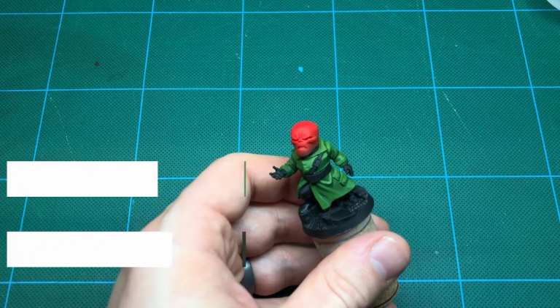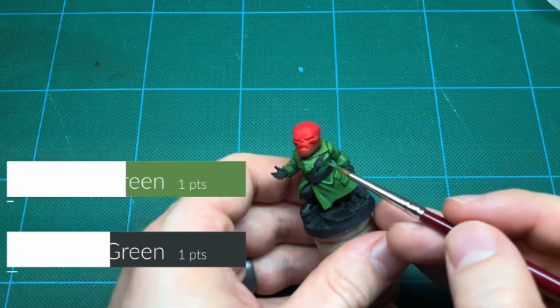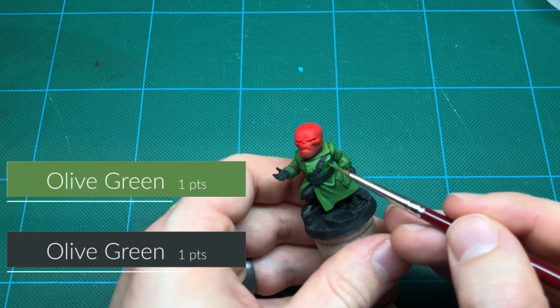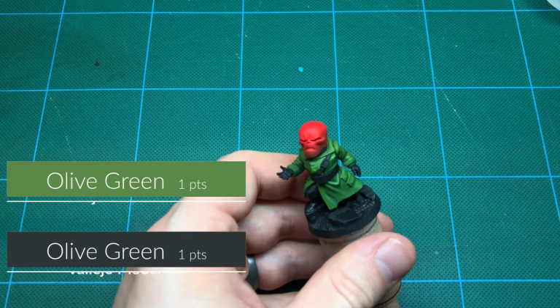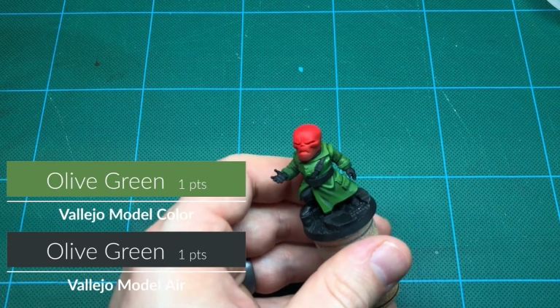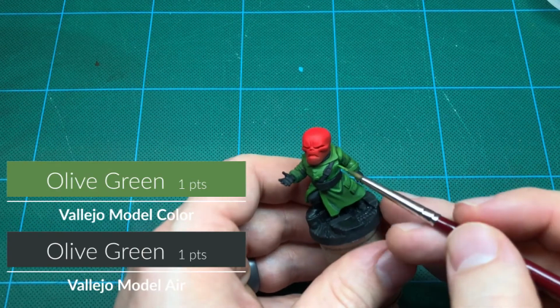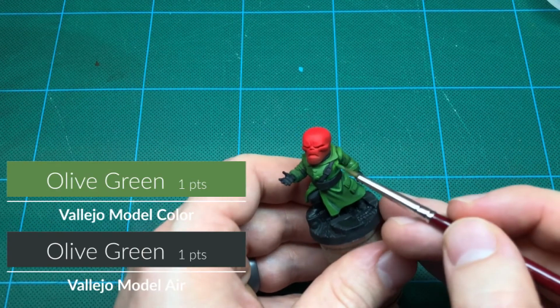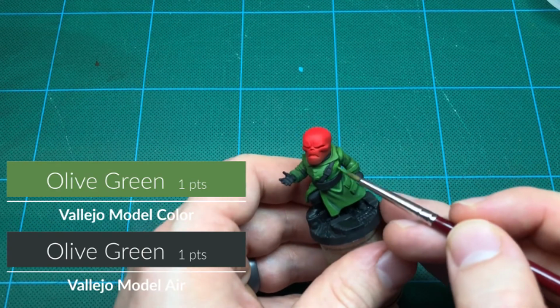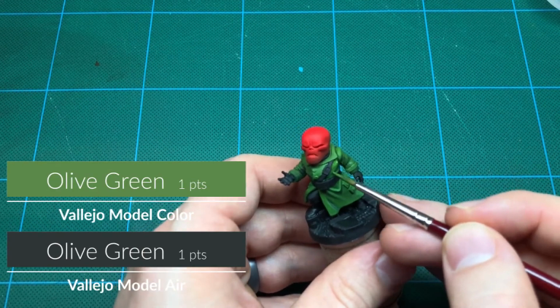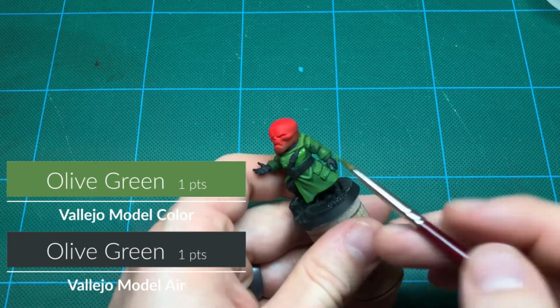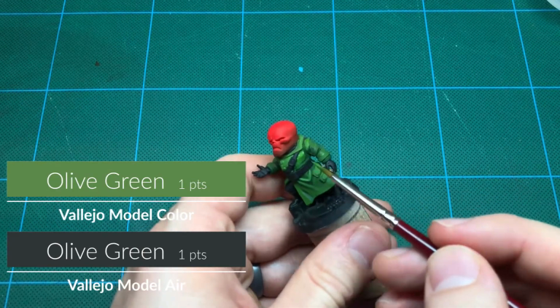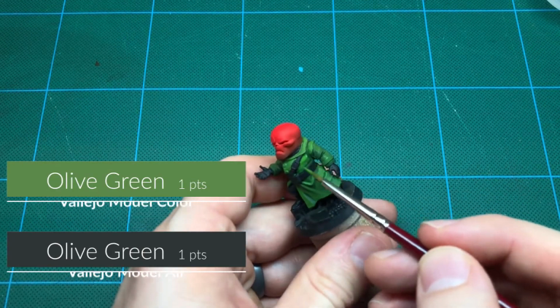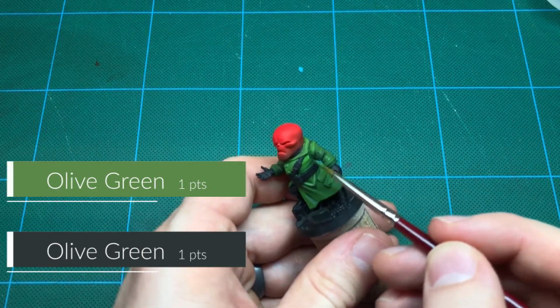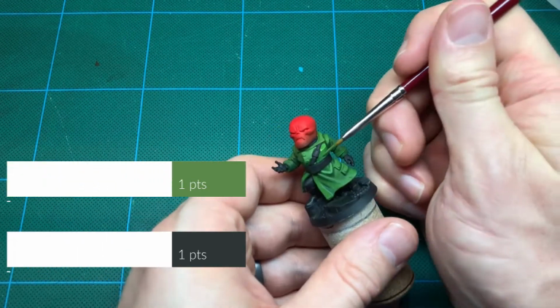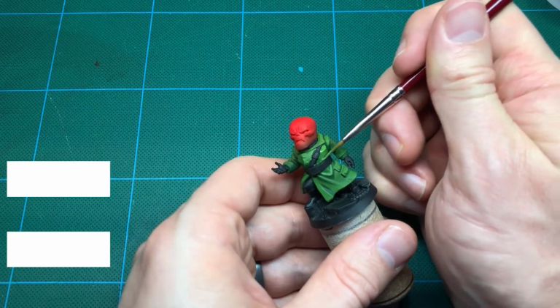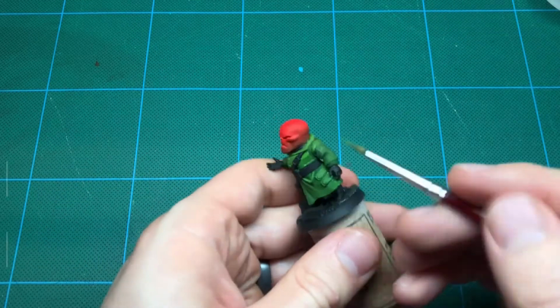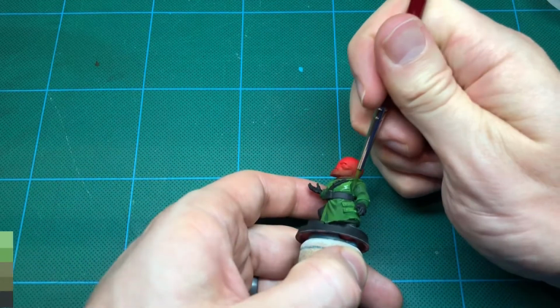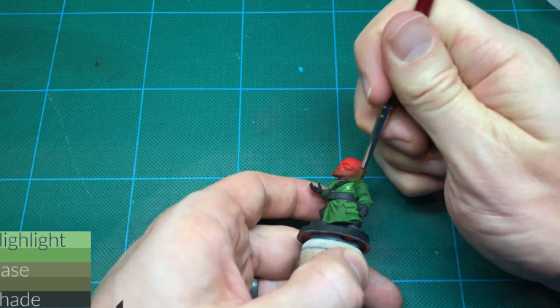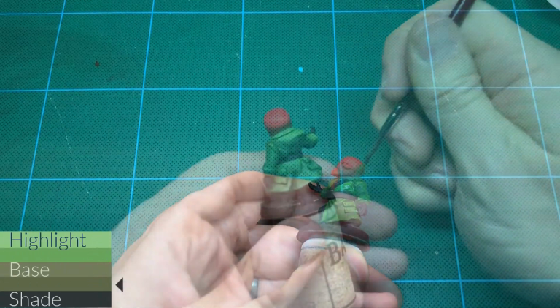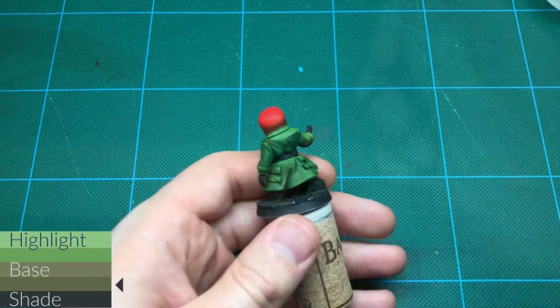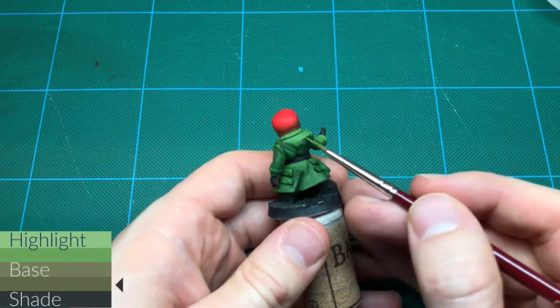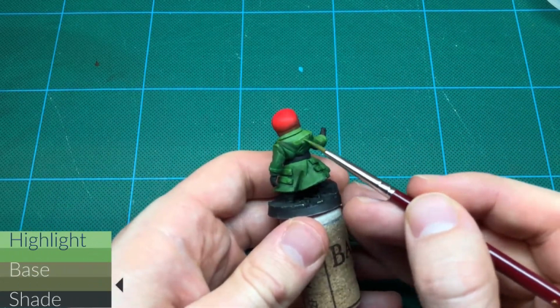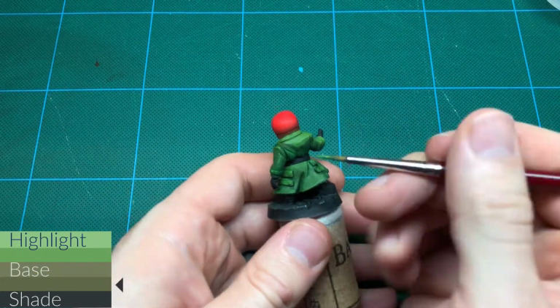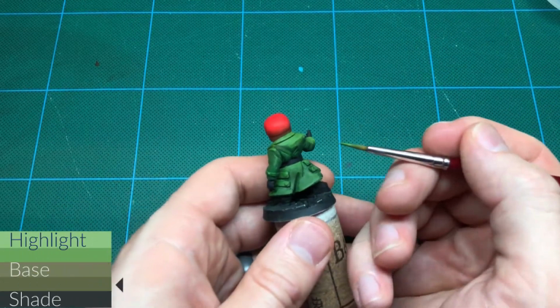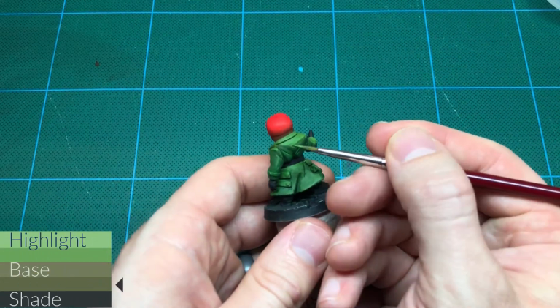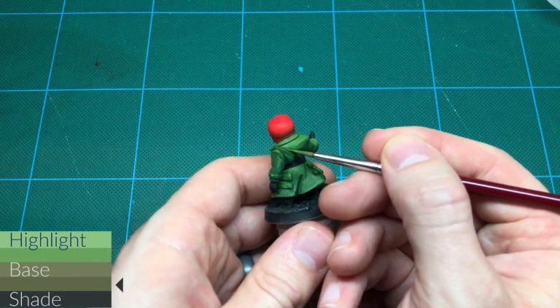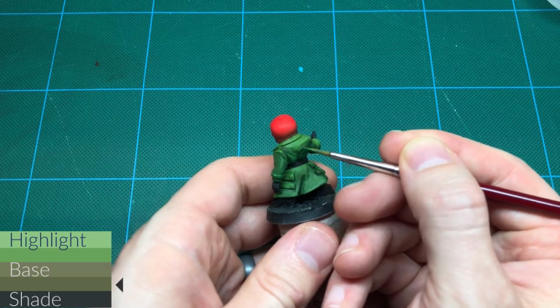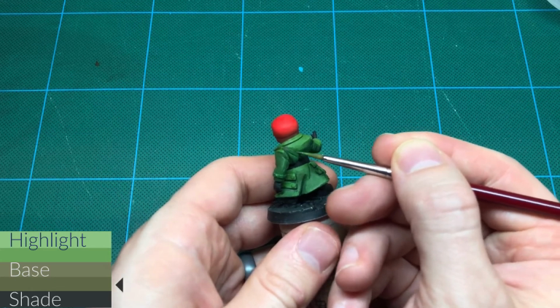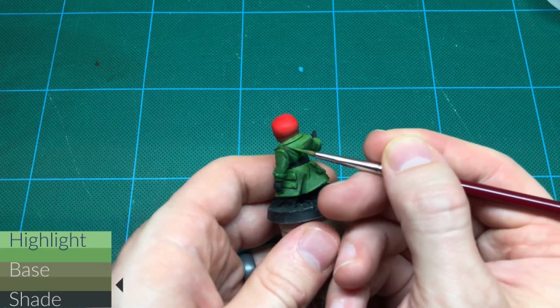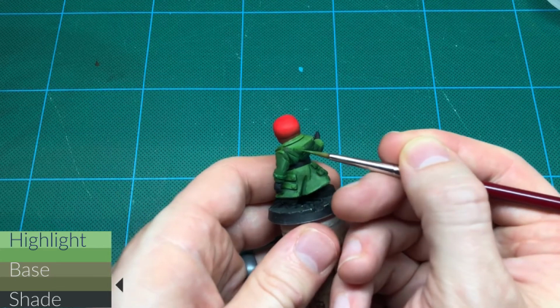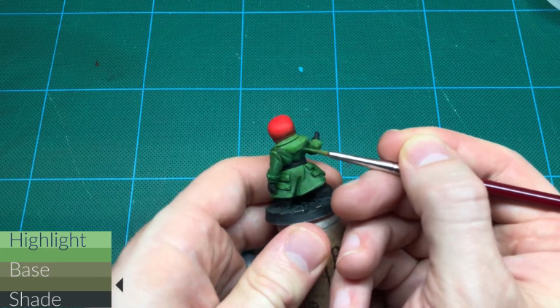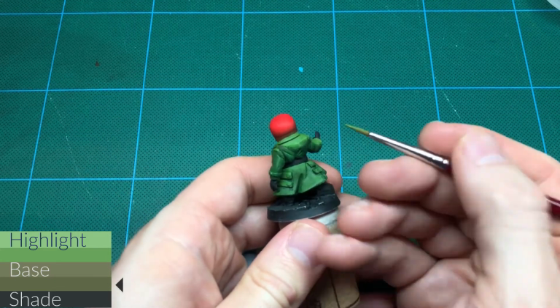A few transitions are too hard so I soften them by wet blending the mid-tone with the green mix. First I add the dark green over the darker part of the model, then the light green, and gently mix the two while they're still wet.